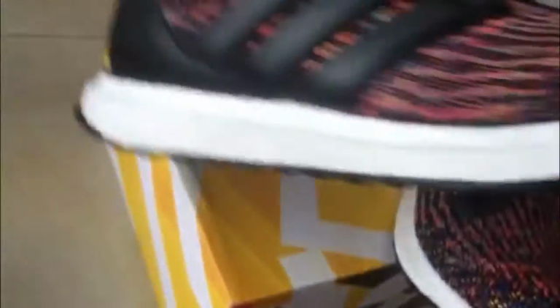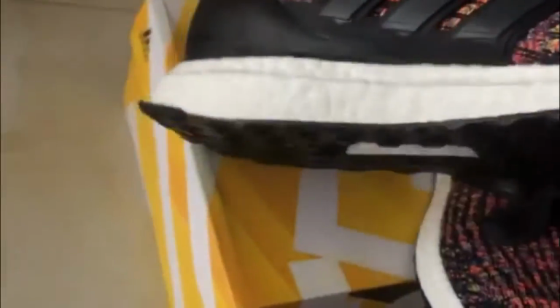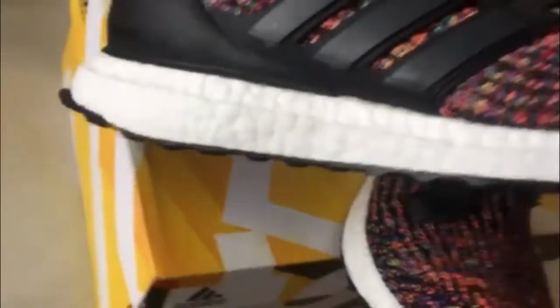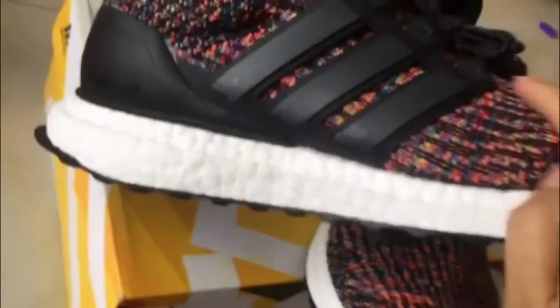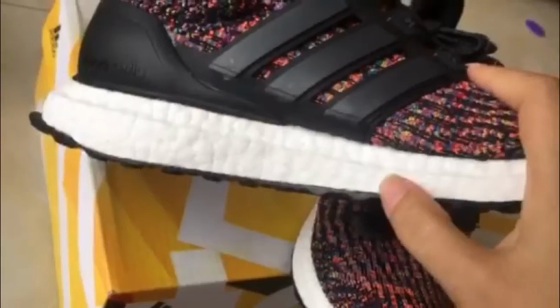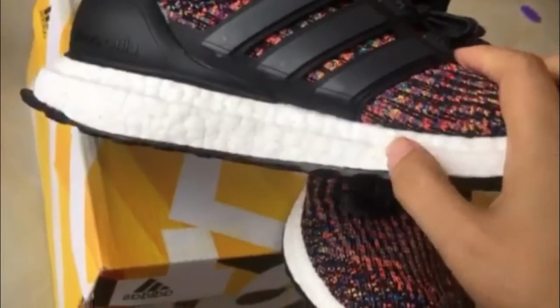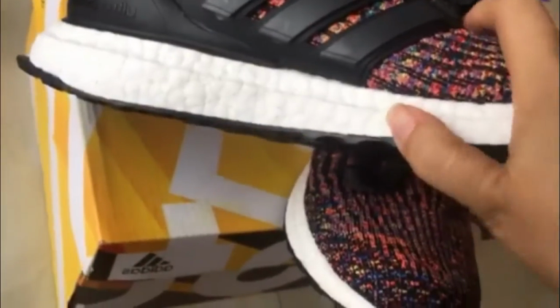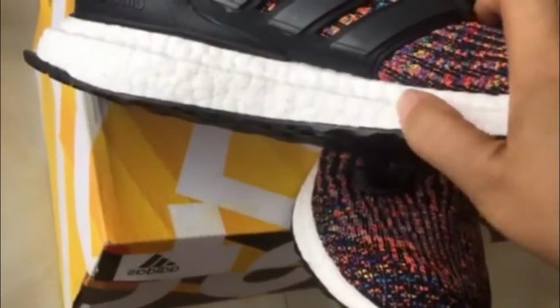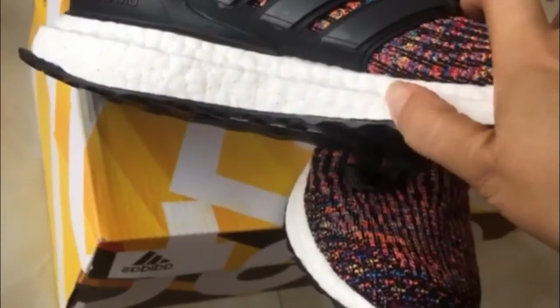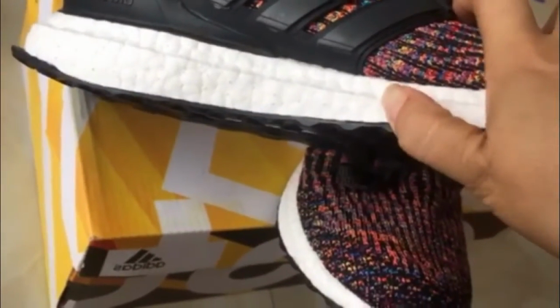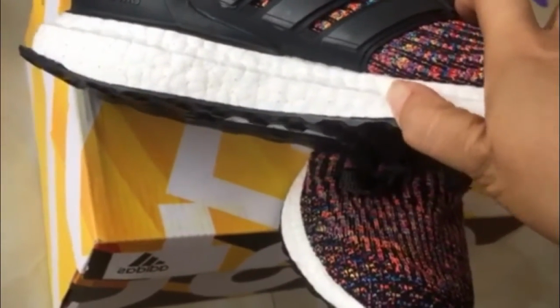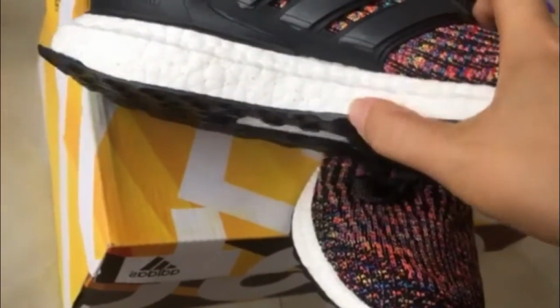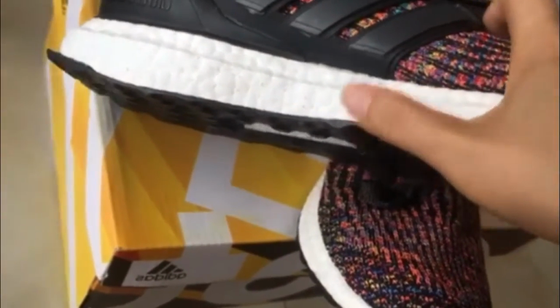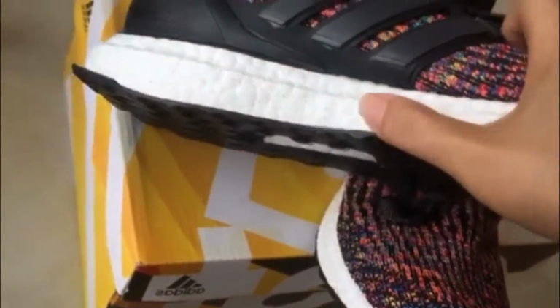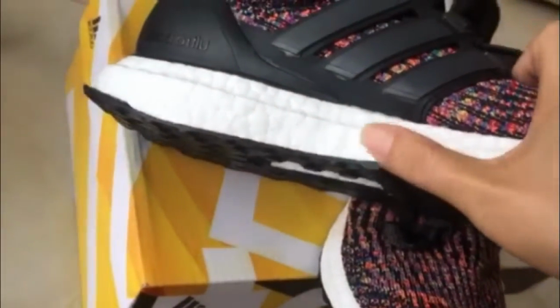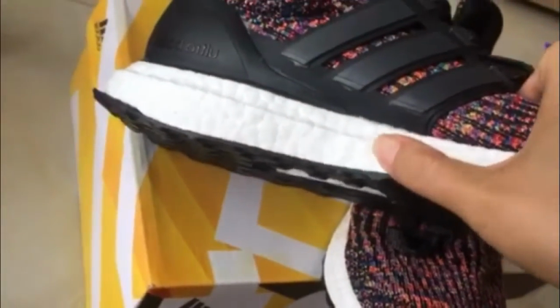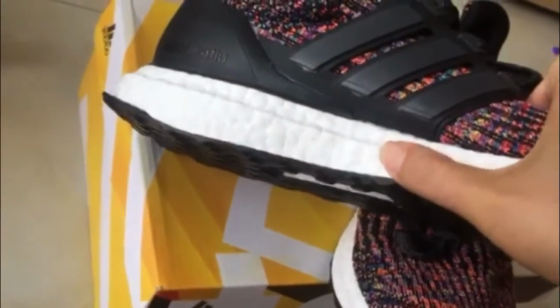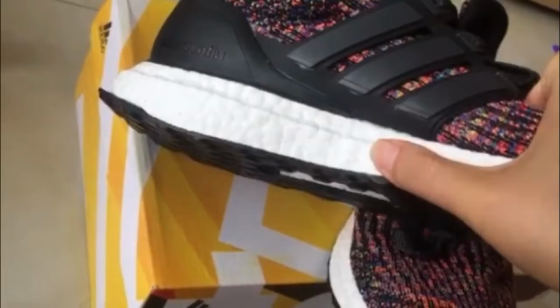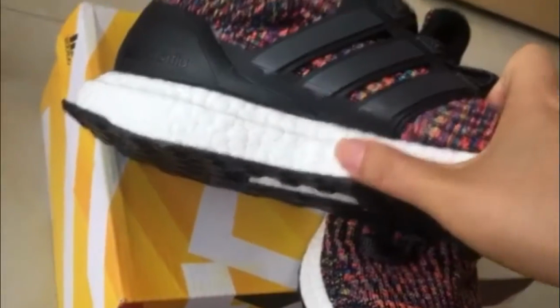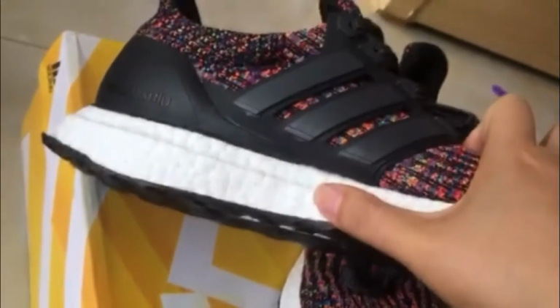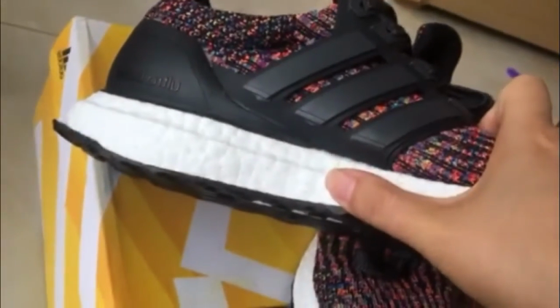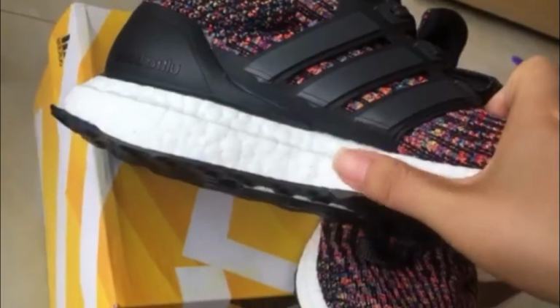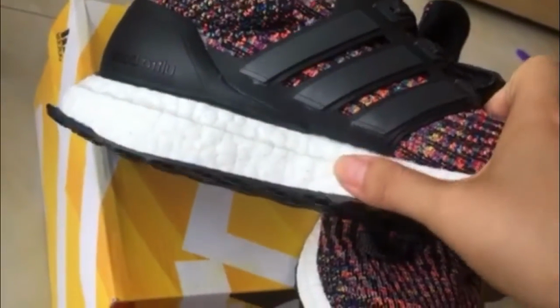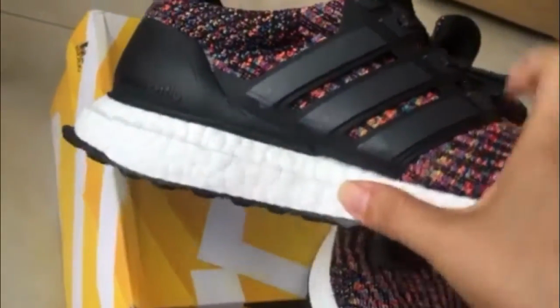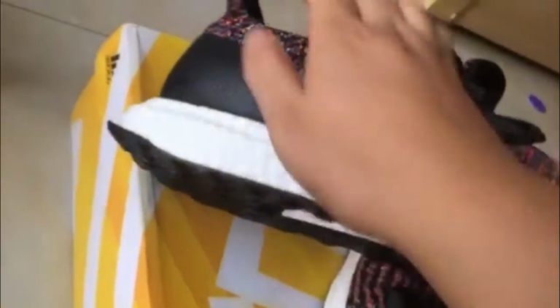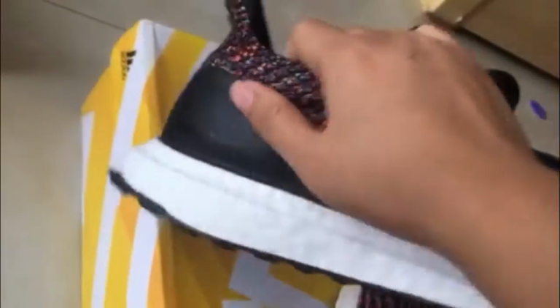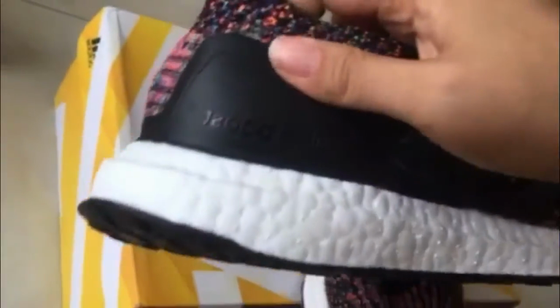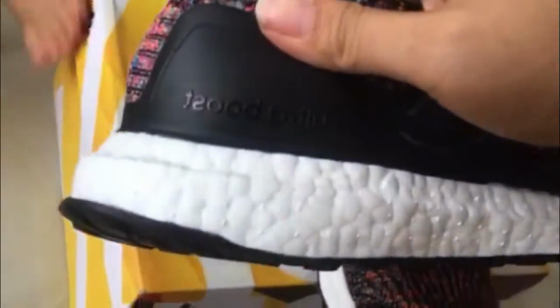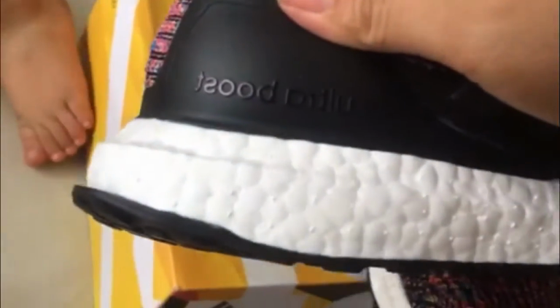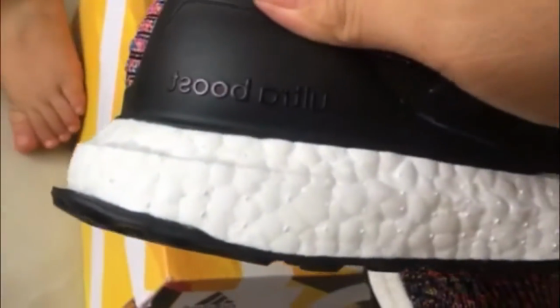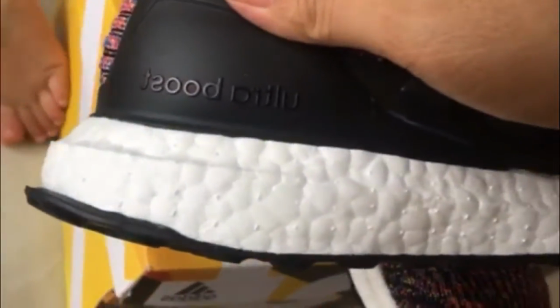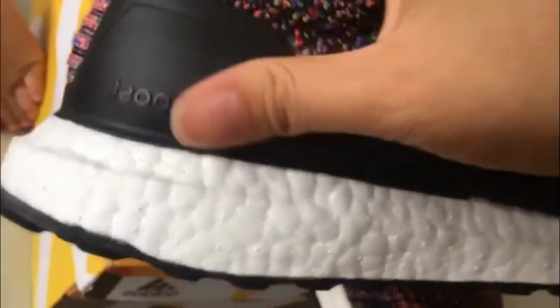And look, you can see the blue. You can see the blue. And you can see ultra boost red color.